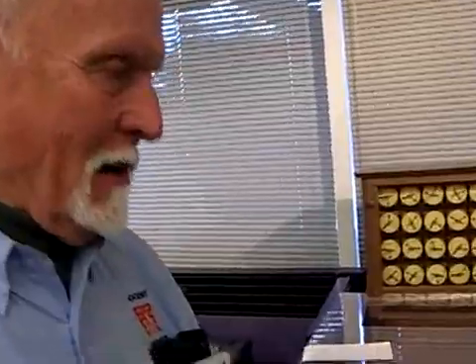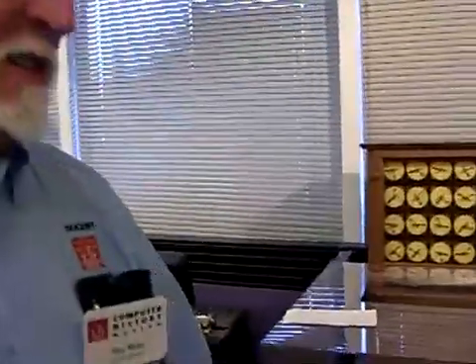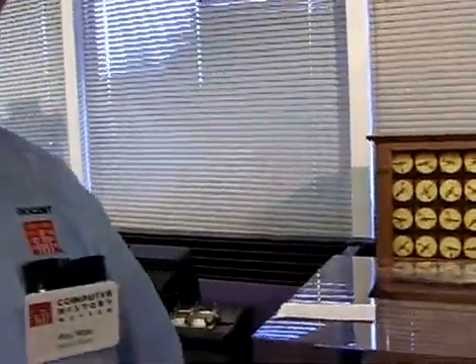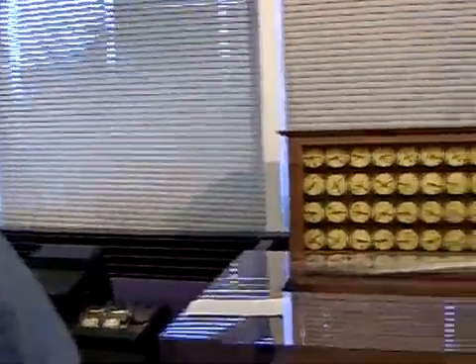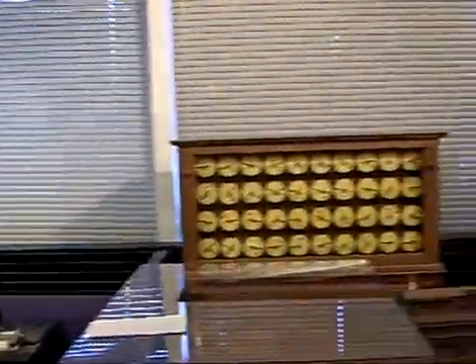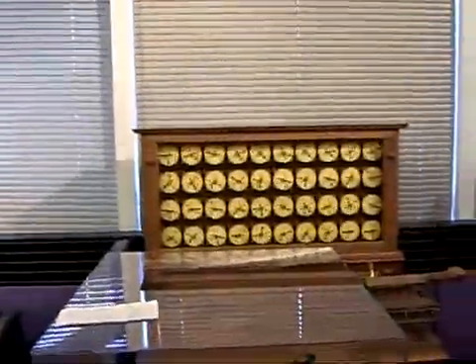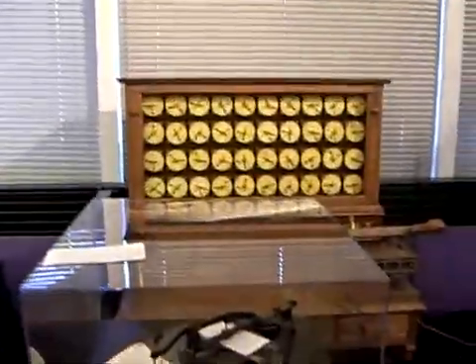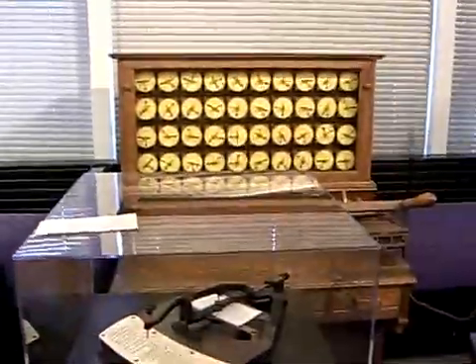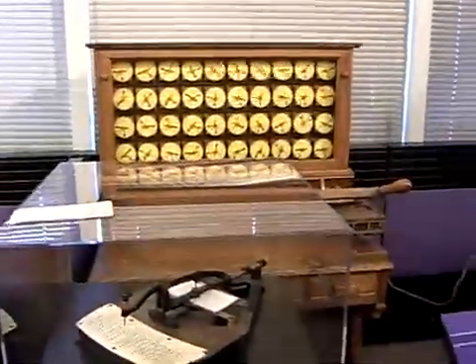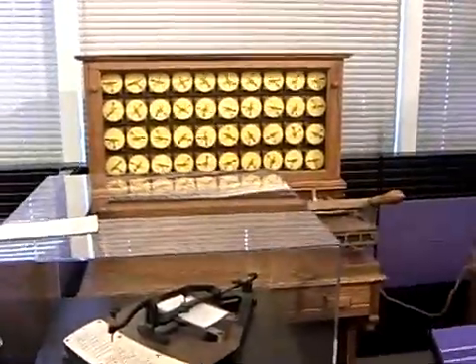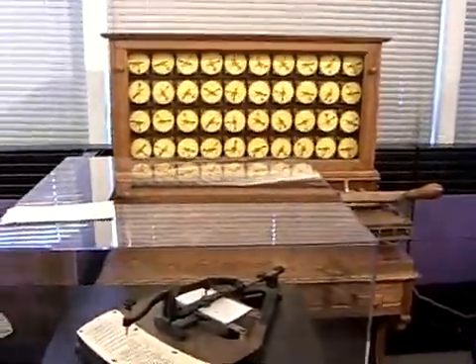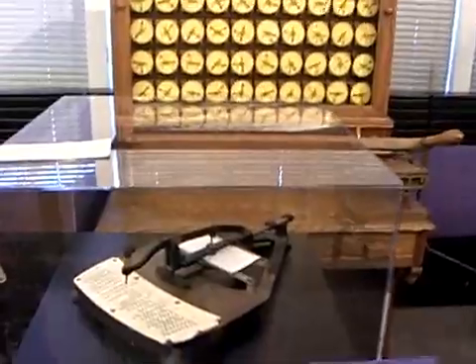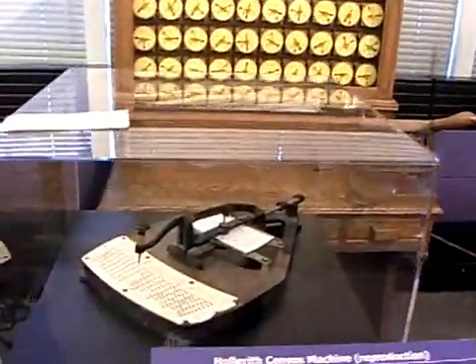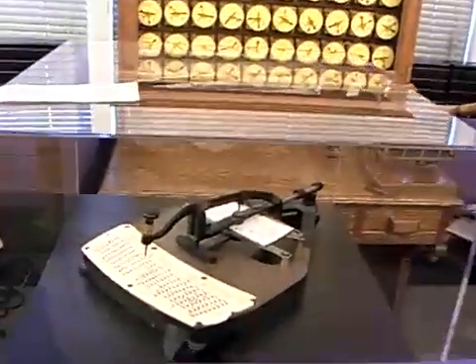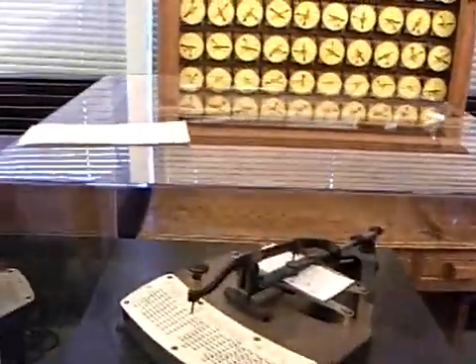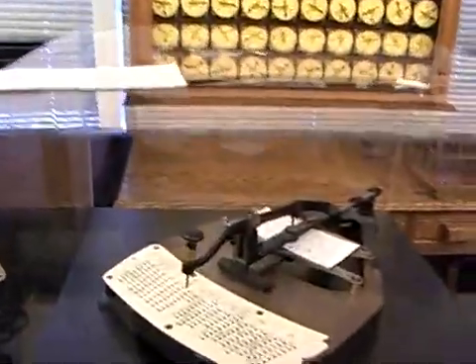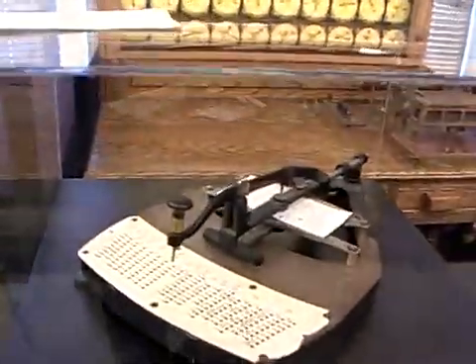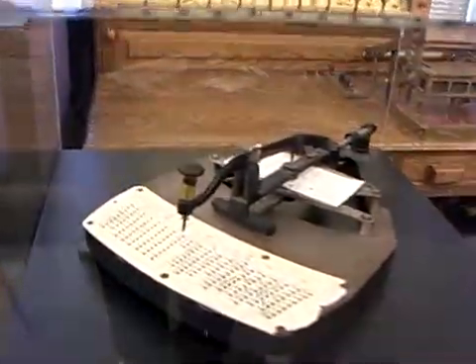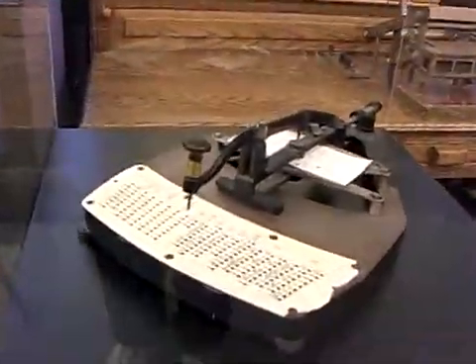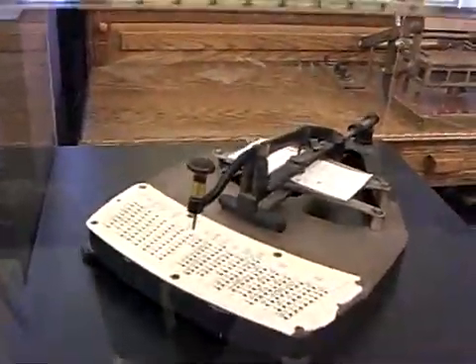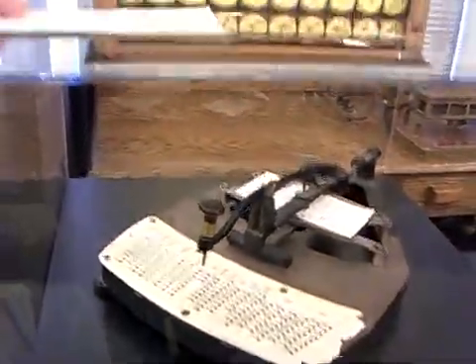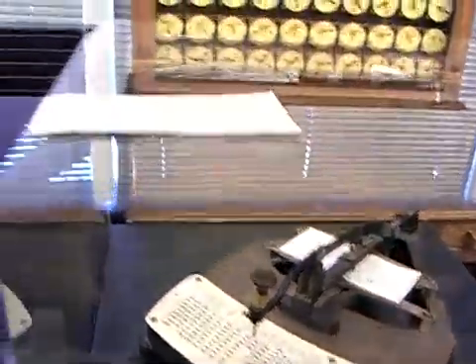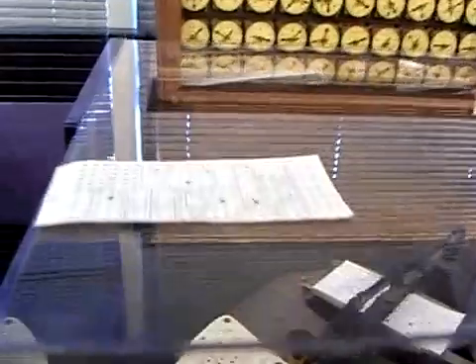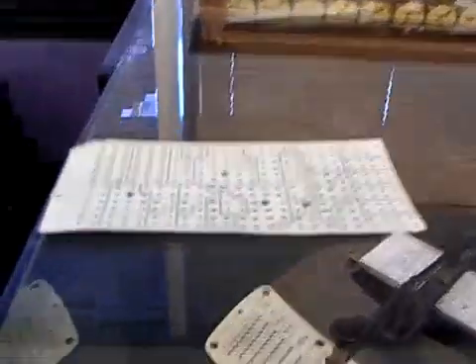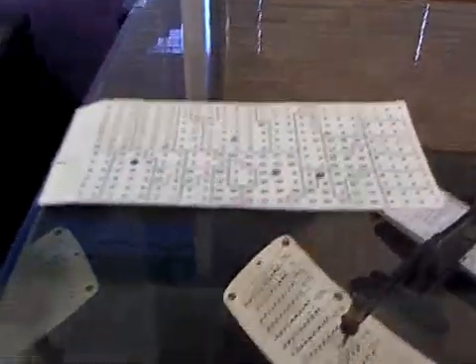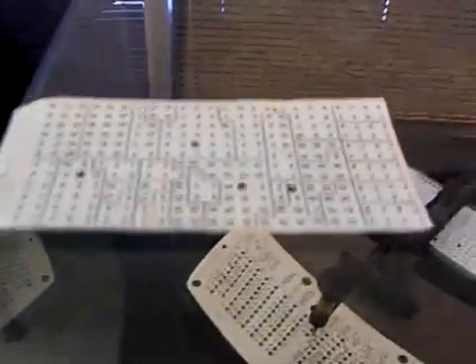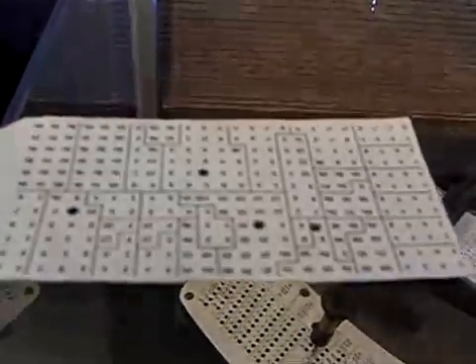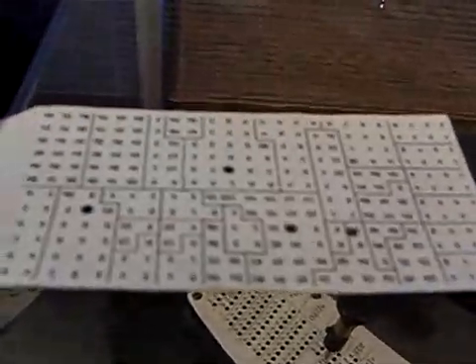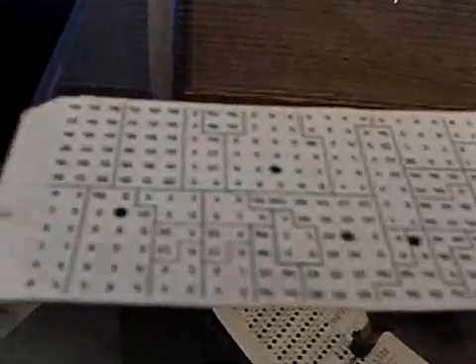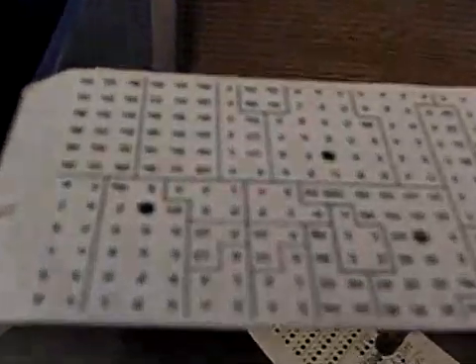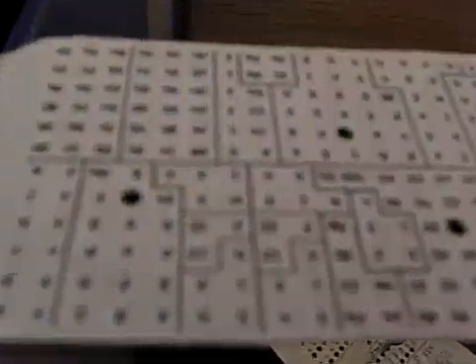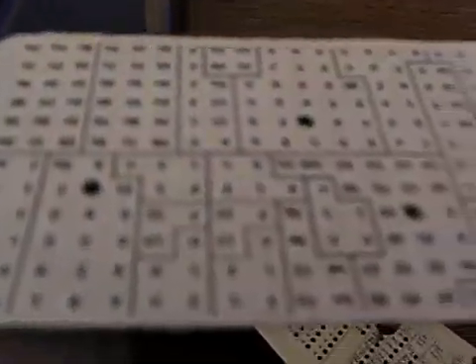What is the Hollerith machine? Well, it has to do with the American Constitution's requirement to take a census every ten years. Starting in 1790, every ten years the American government has taken a census. The next one will be 2010.